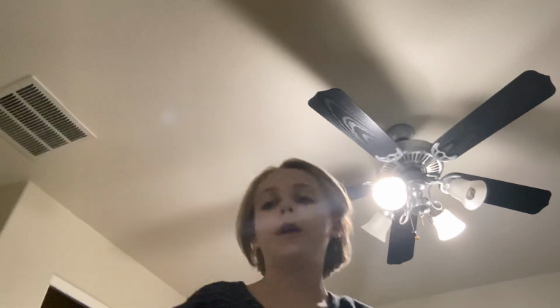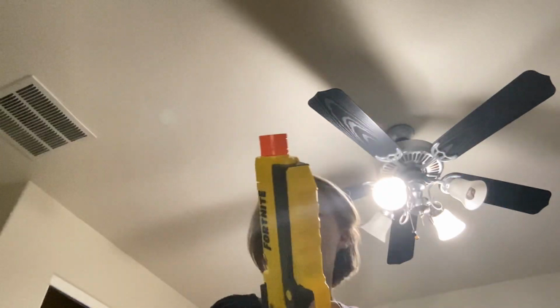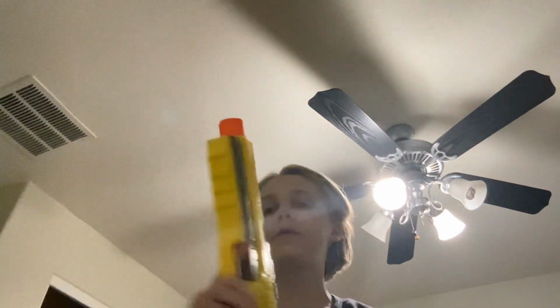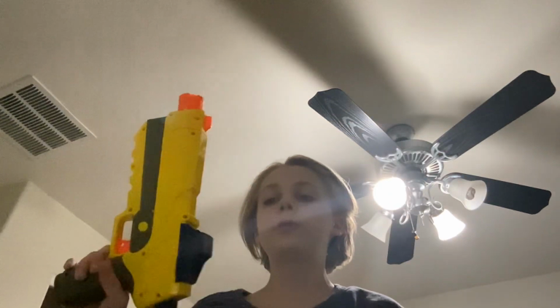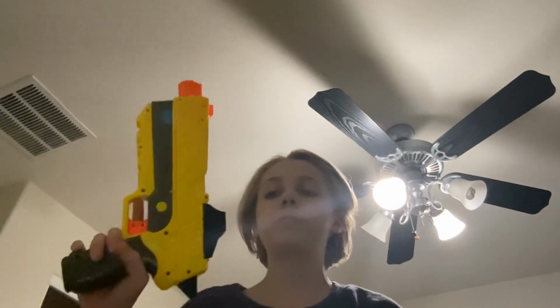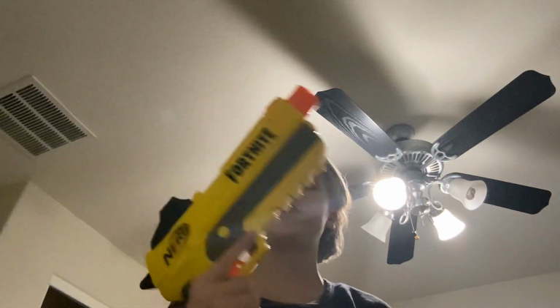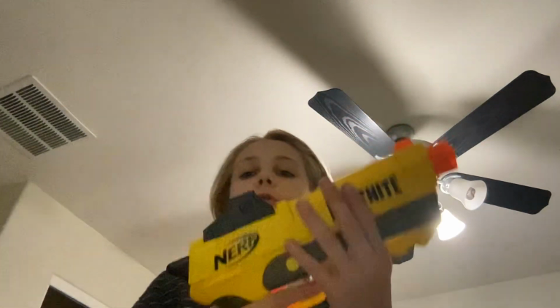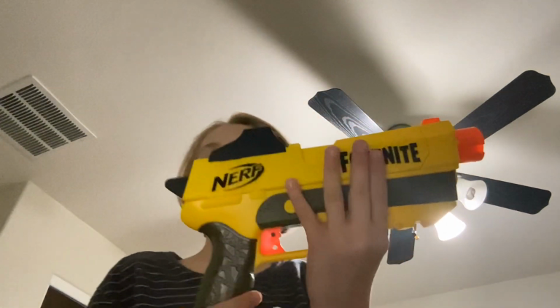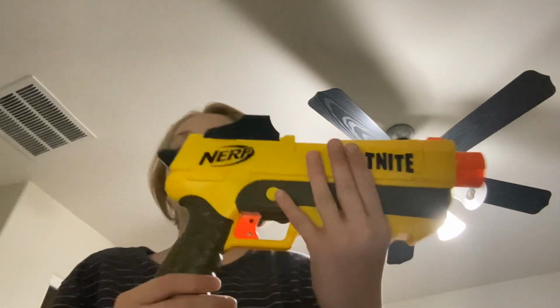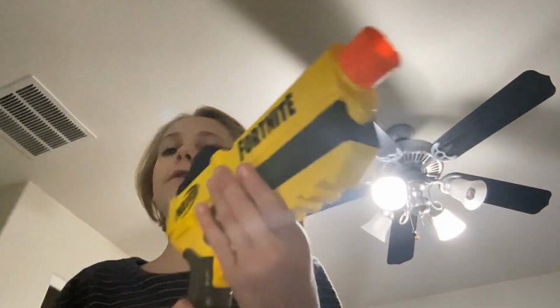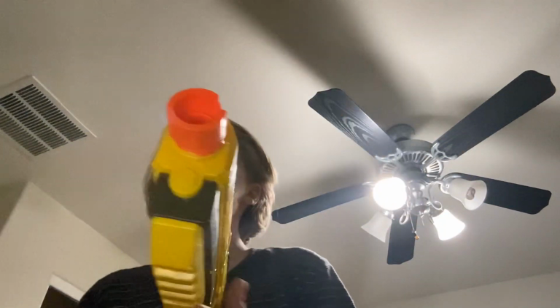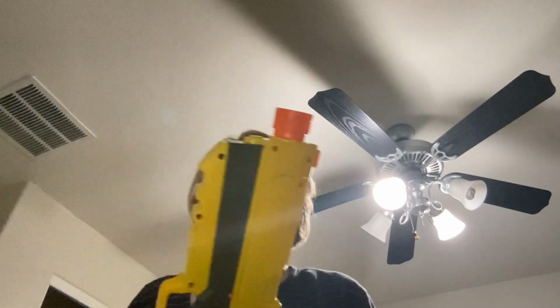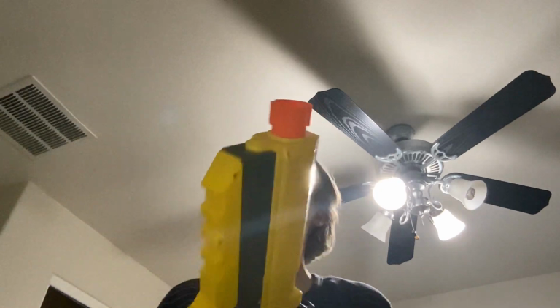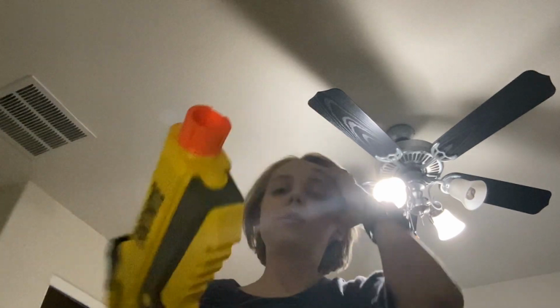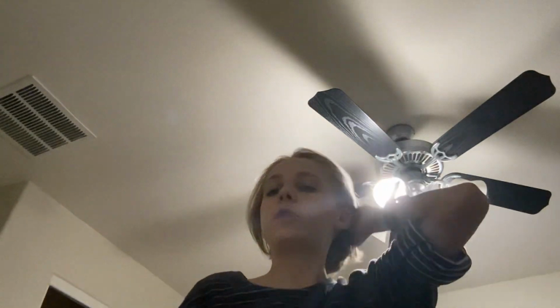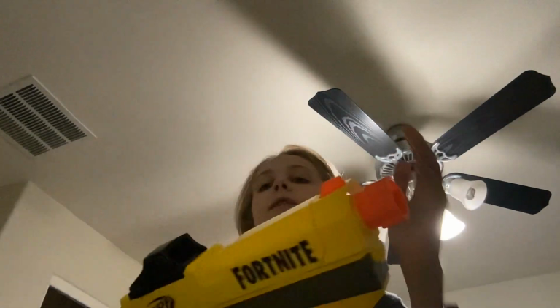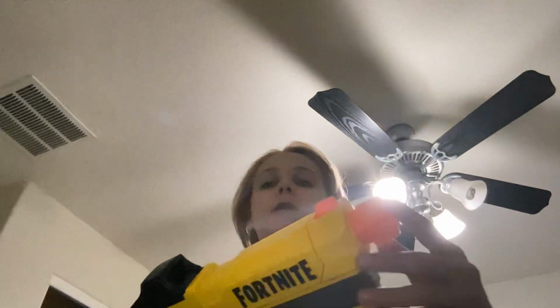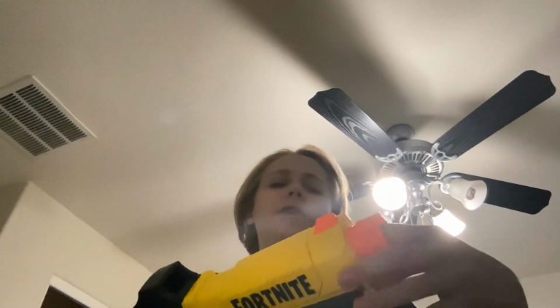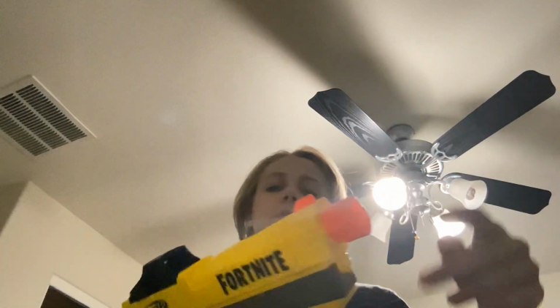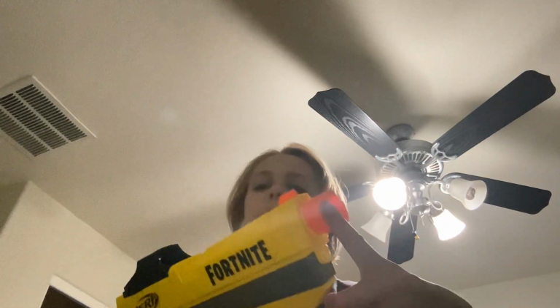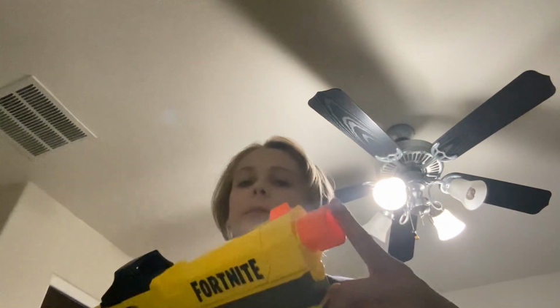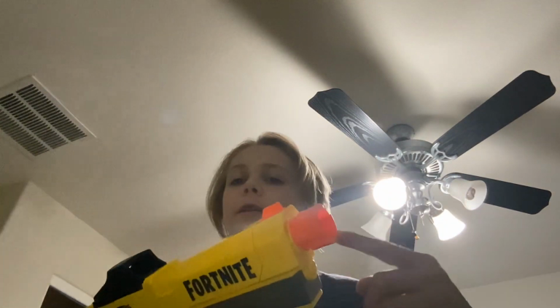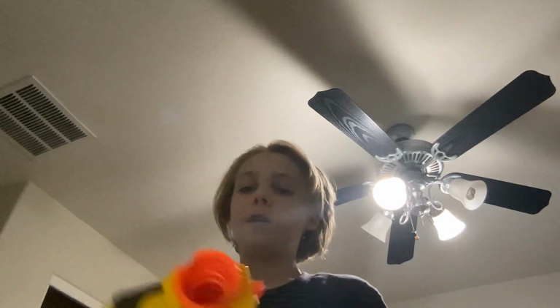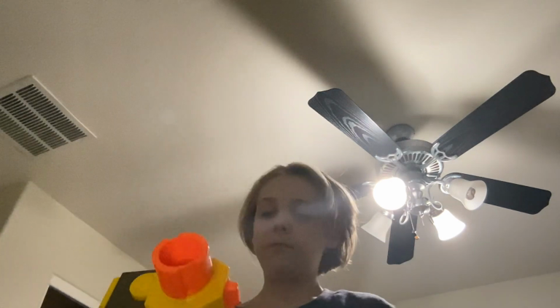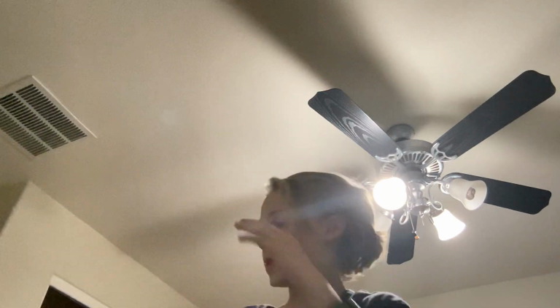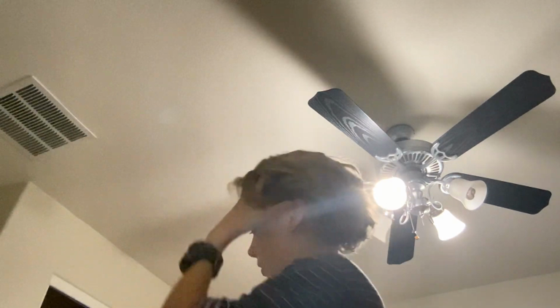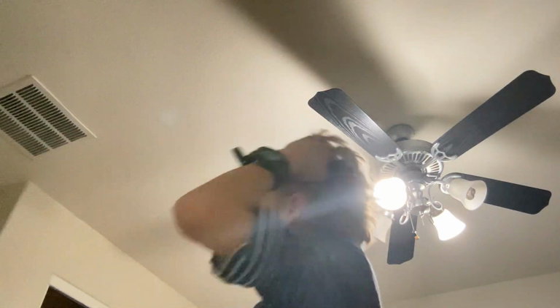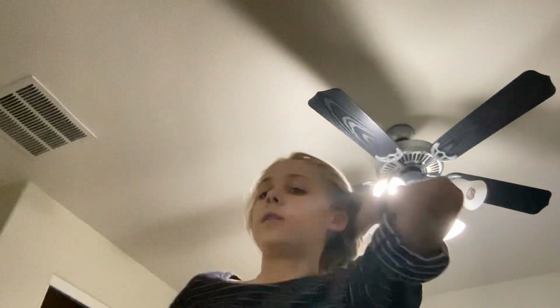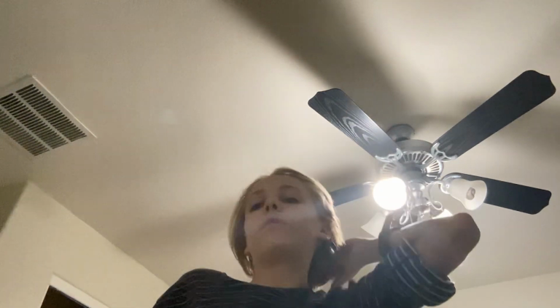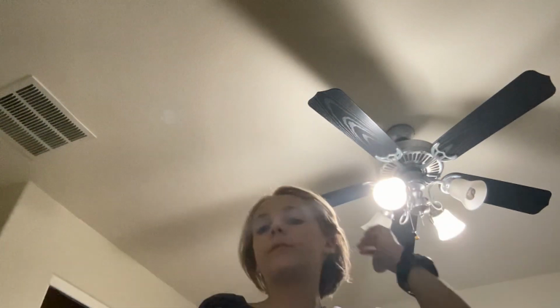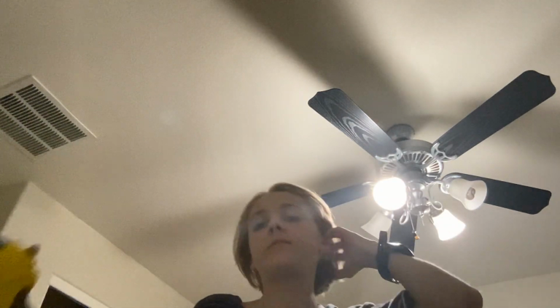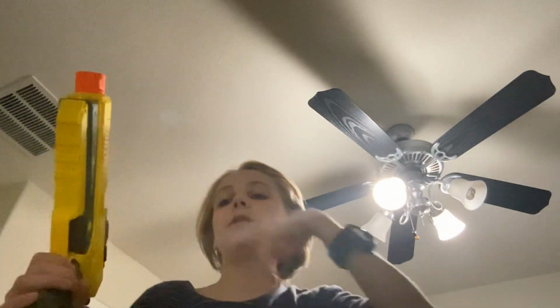Hey guys, what's going on? Today's video I'm going to show you some cool tricks you can do with this Nerf blaster. This is the Nerf Fortnite SPL — it comes with a suppressor barrel attachment, but I'm just not going to use it for the sake of this video.